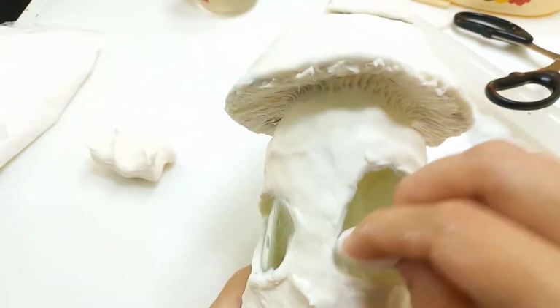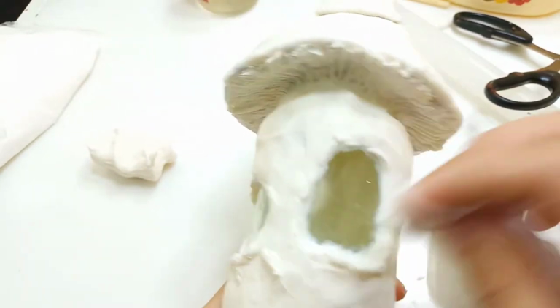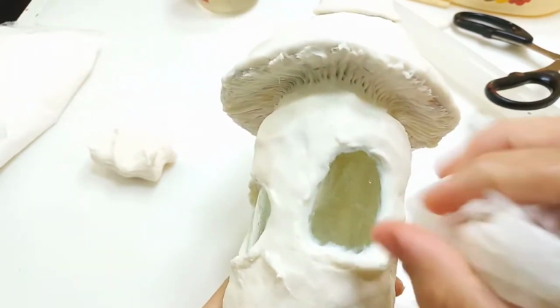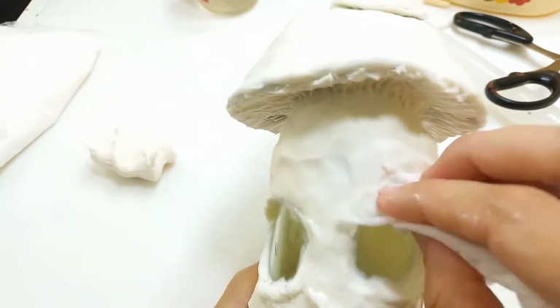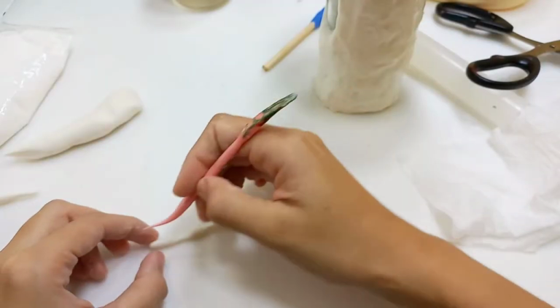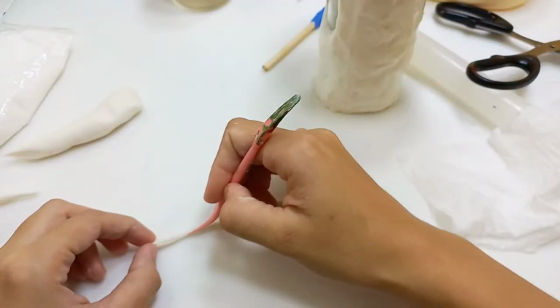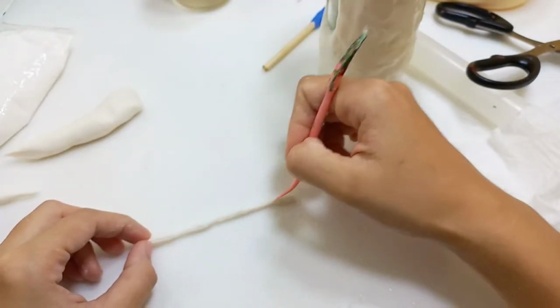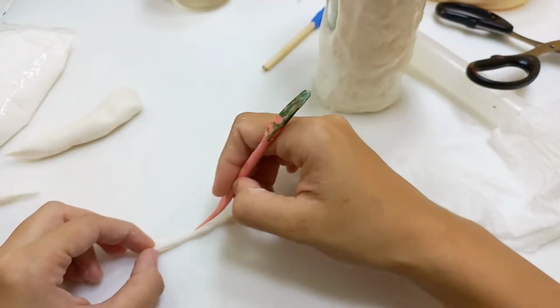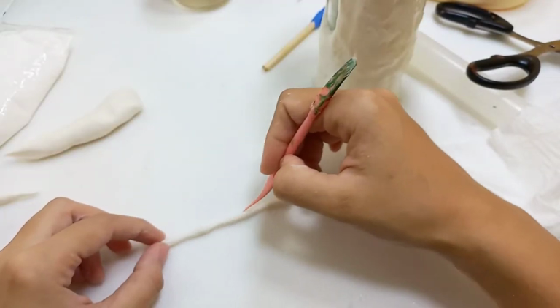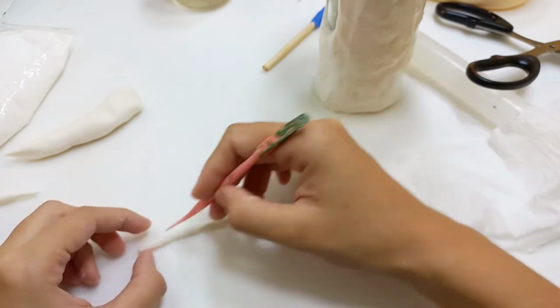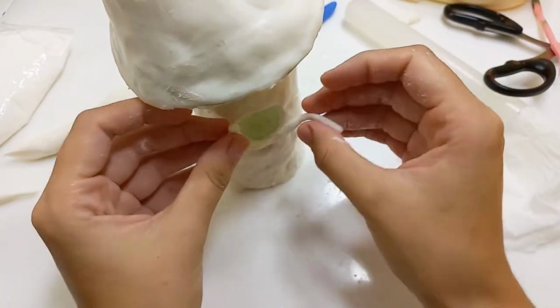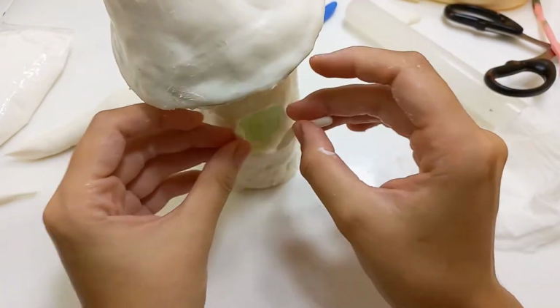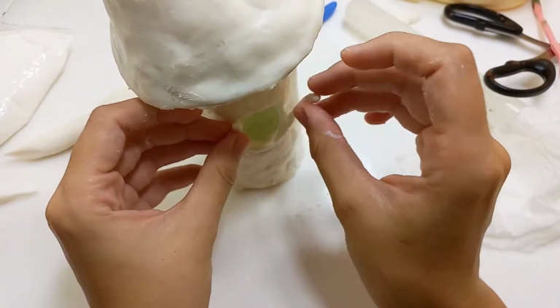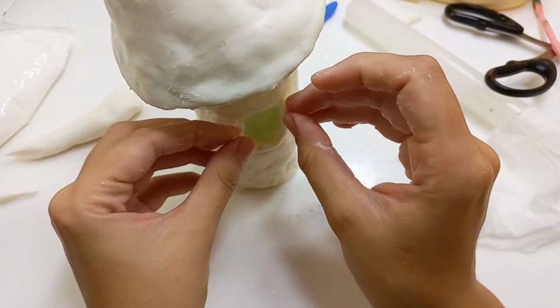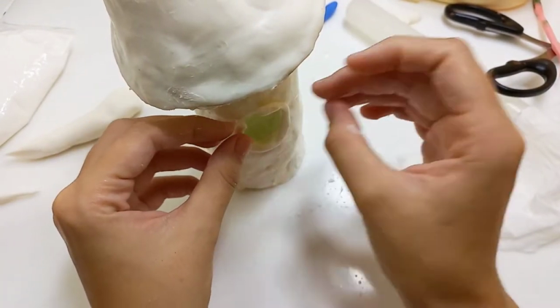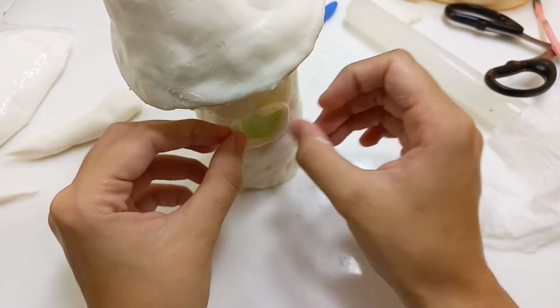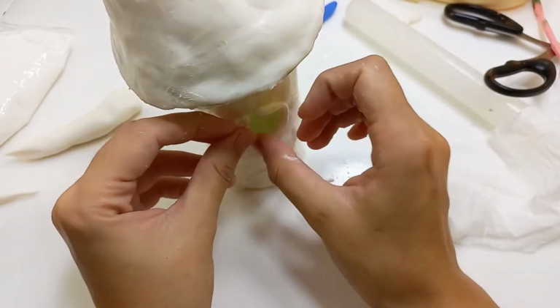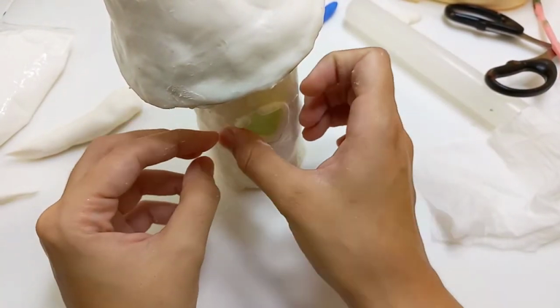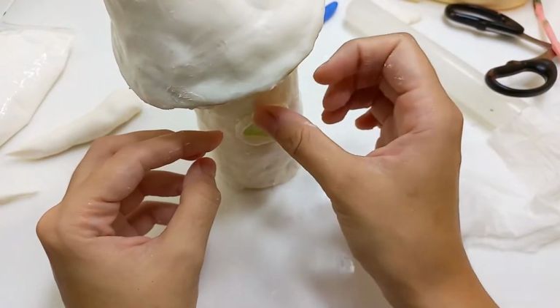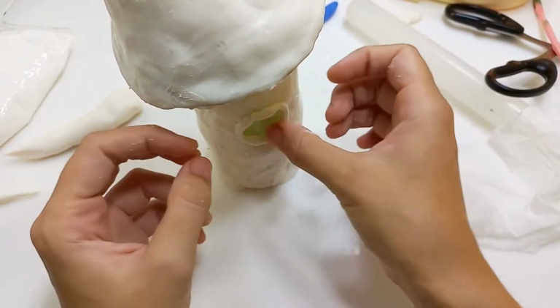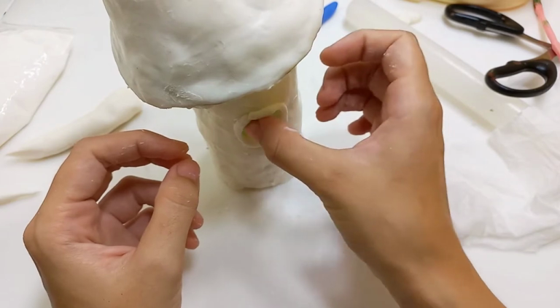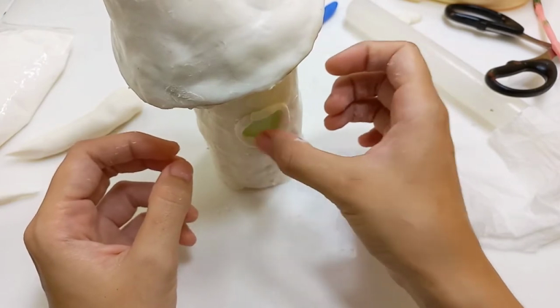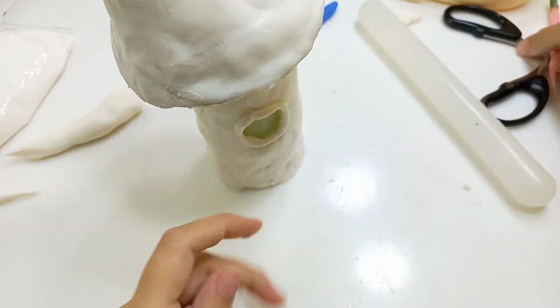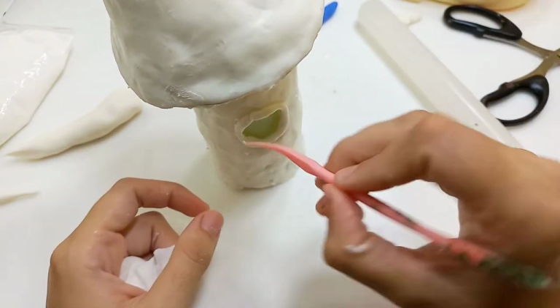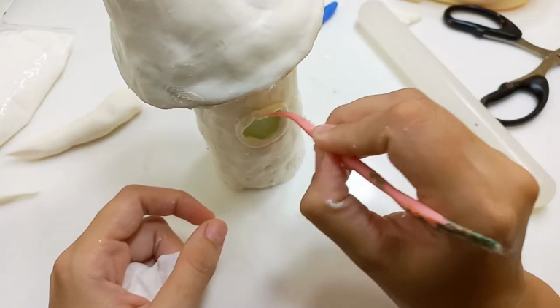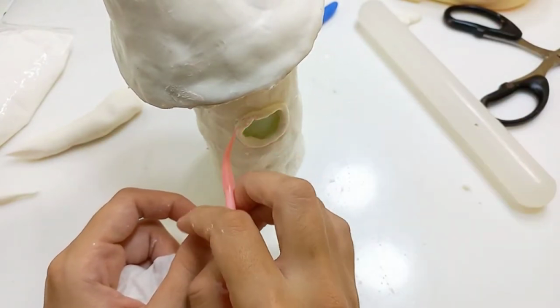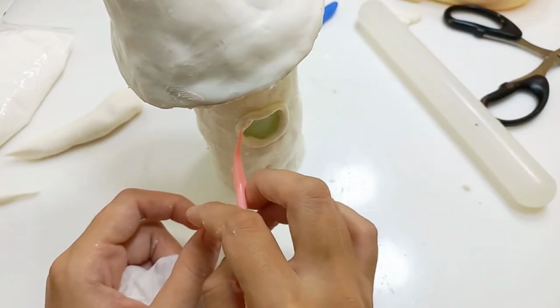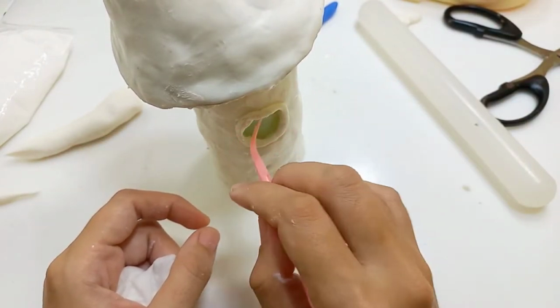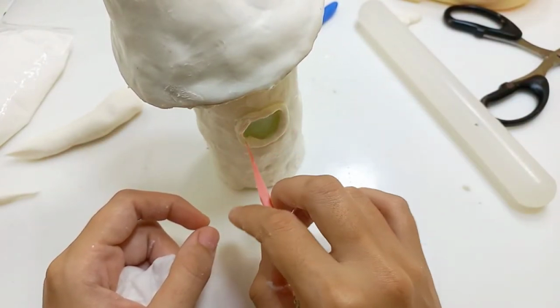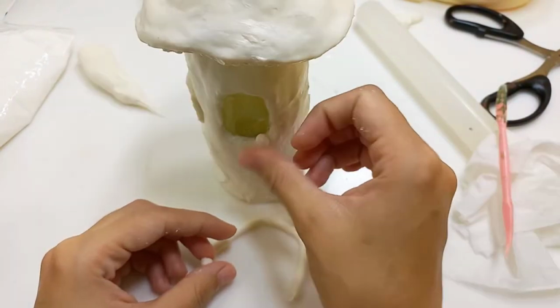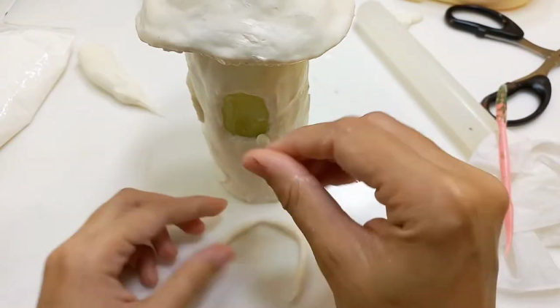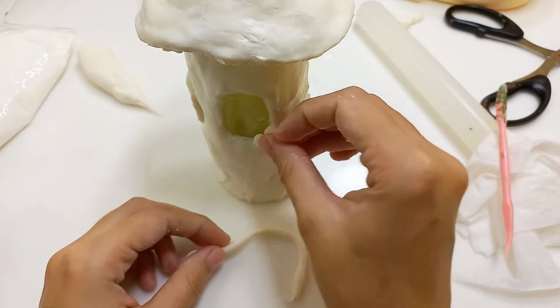Now I'm making a little clay cone to be the window frames and I'm scoring it a little bit to give it some wood texture. Attaching it to the clay — you can use white glue to make the binding stronger.